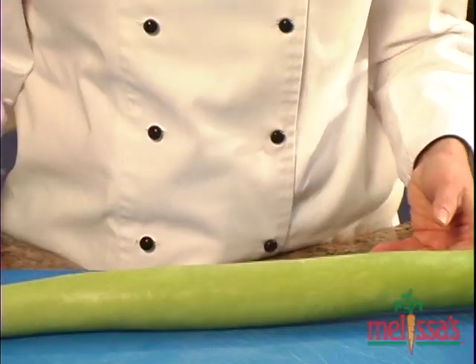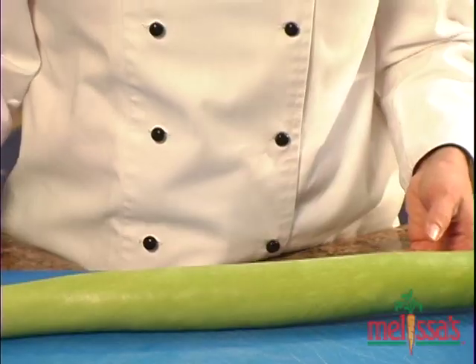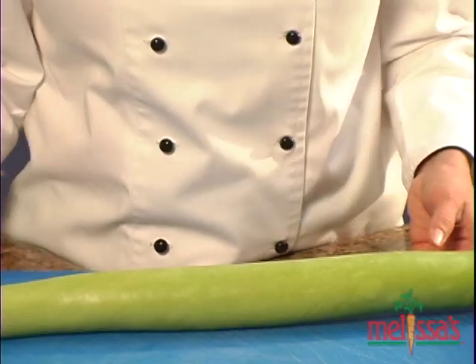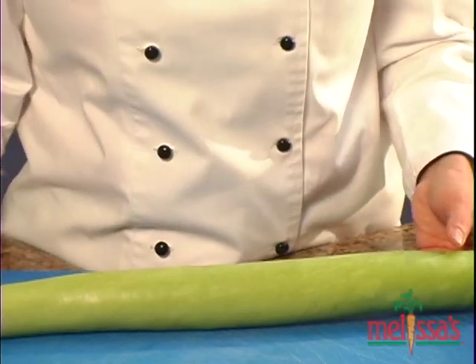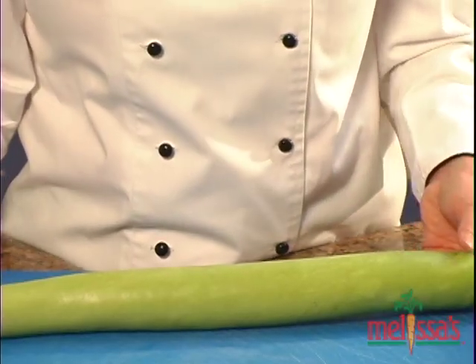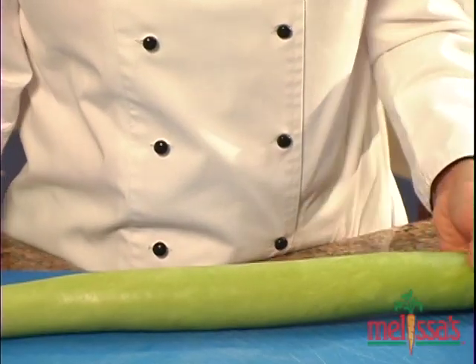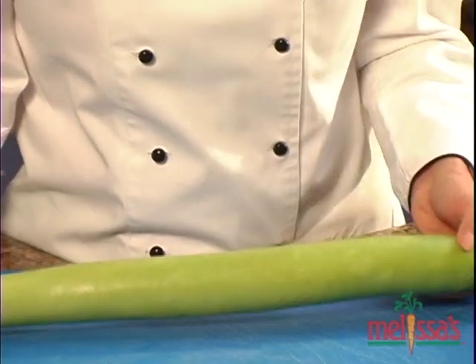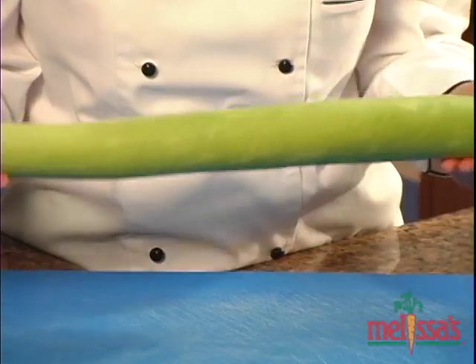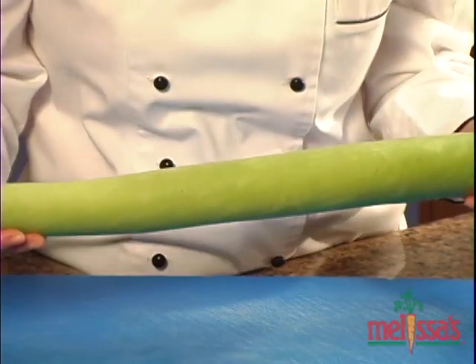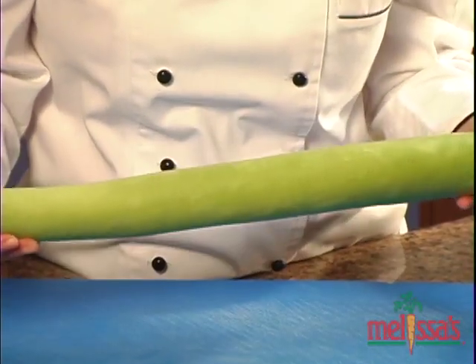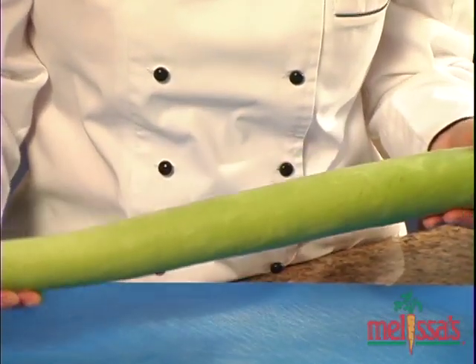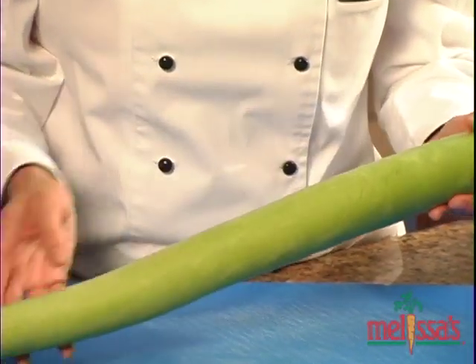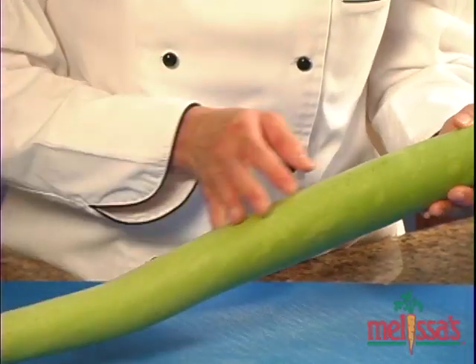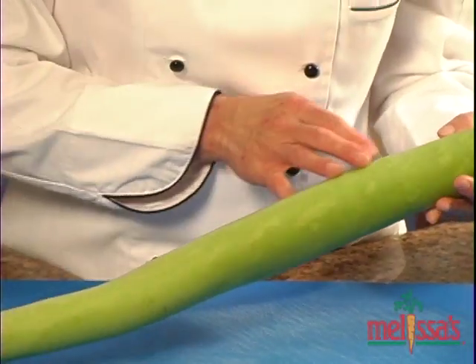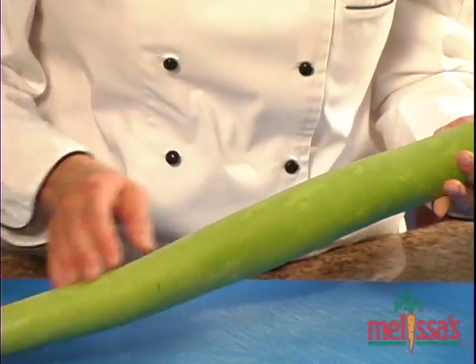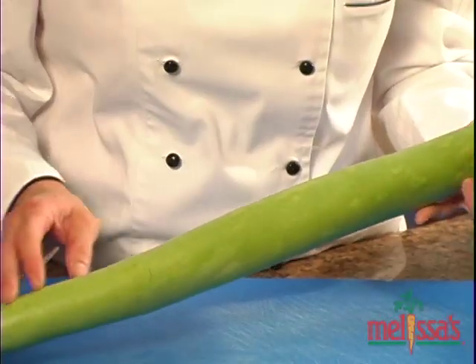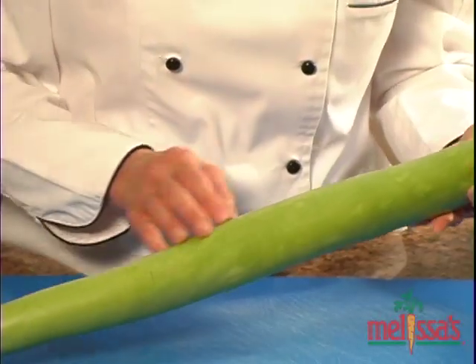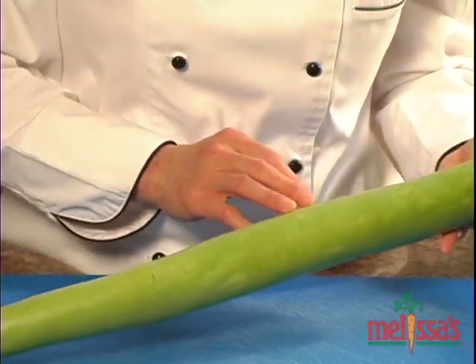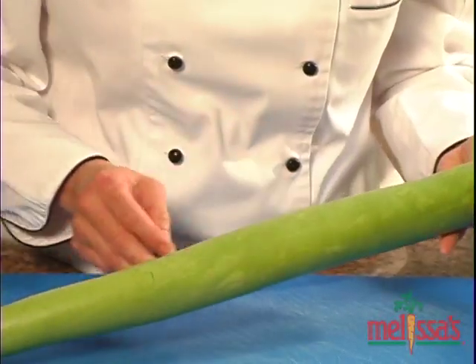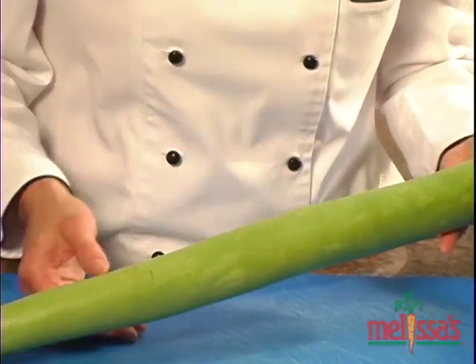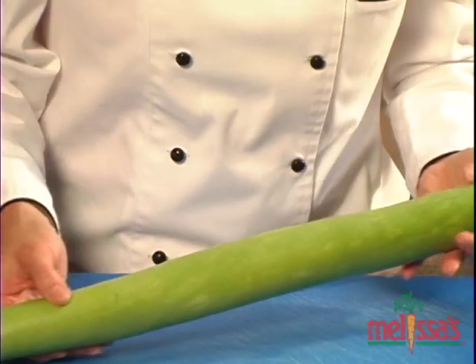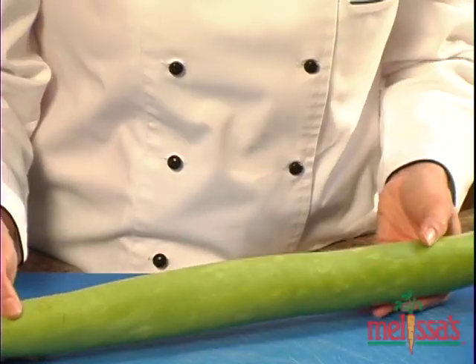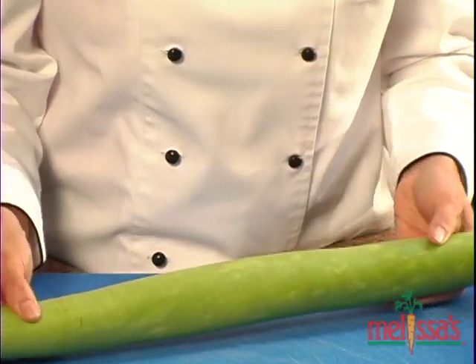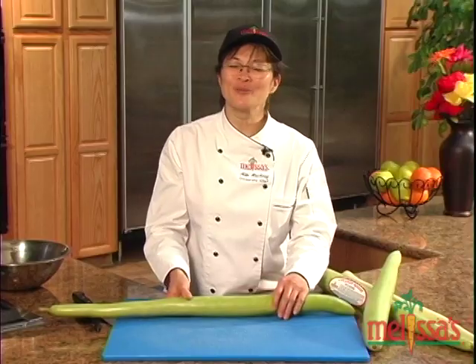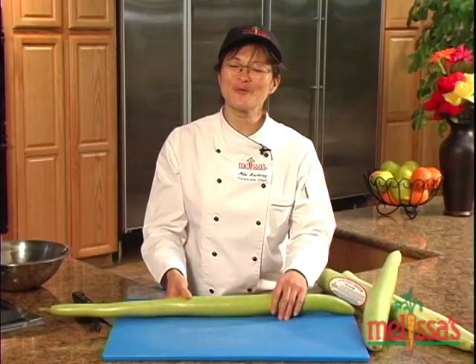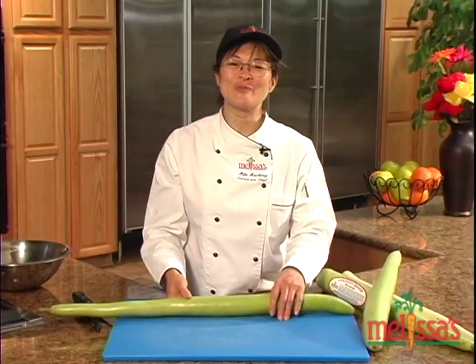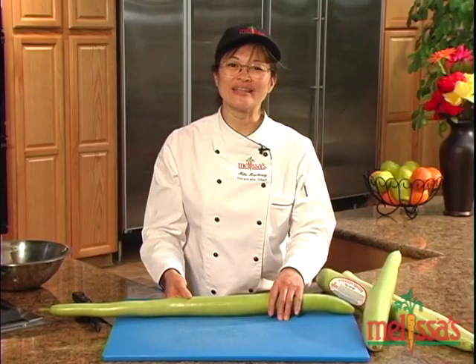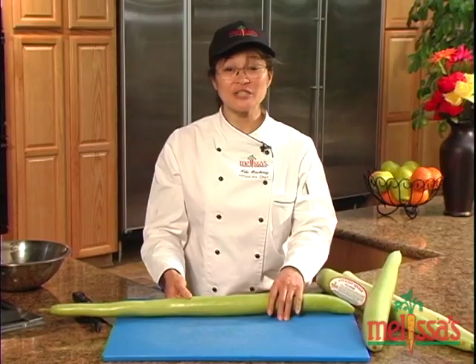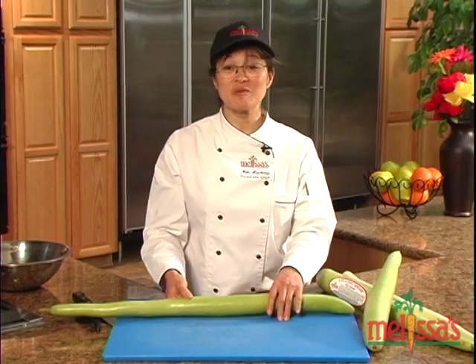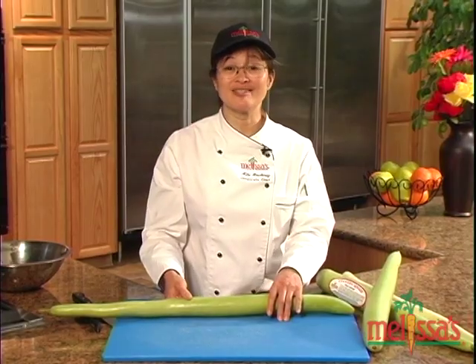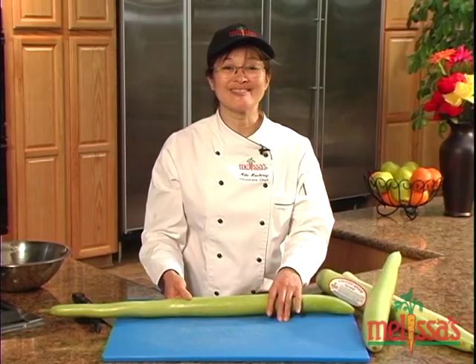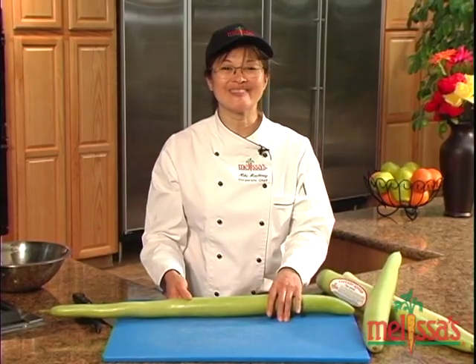When selecting a Cucuzza, look for one that's heavy for its size with smooth skin that's free of scars. If it happens to break on the way home, don't worry about it. This just makes it easier to store.